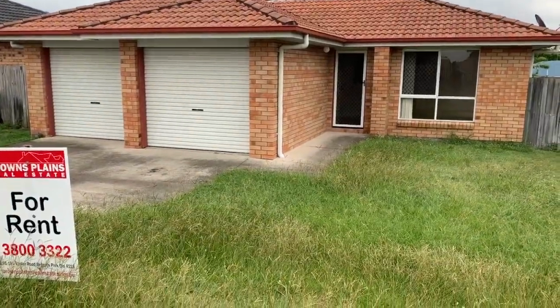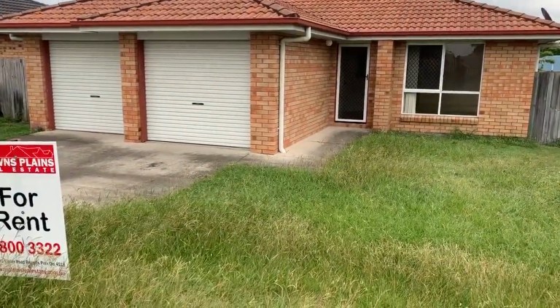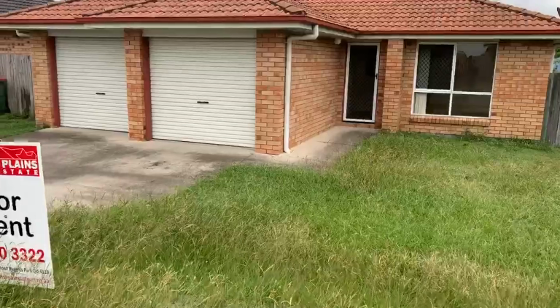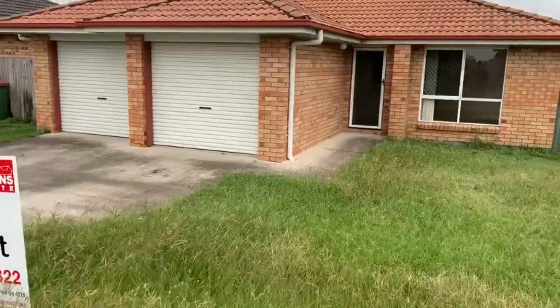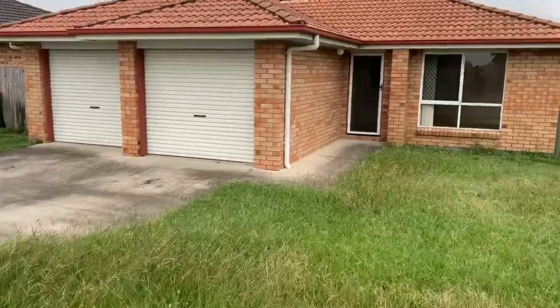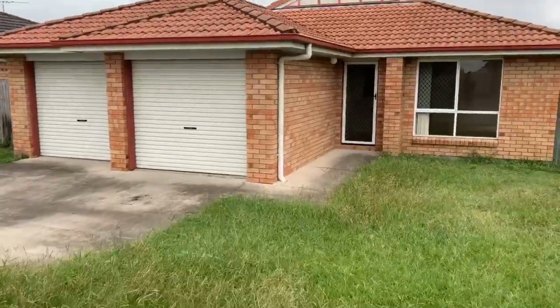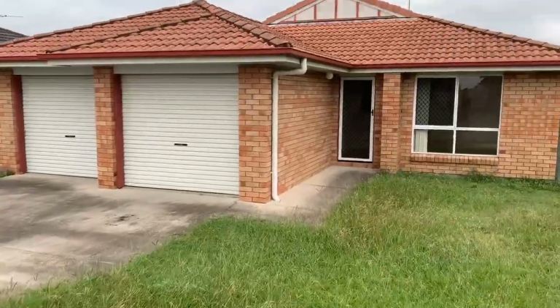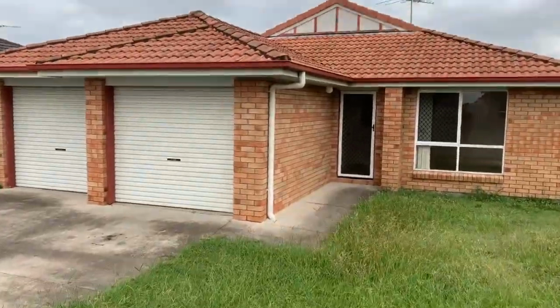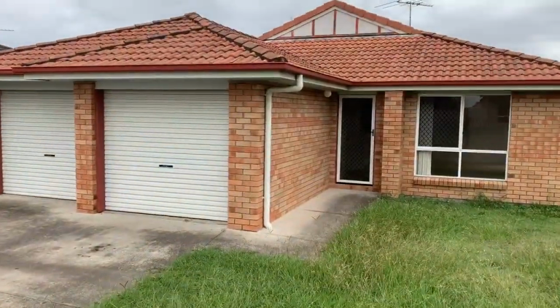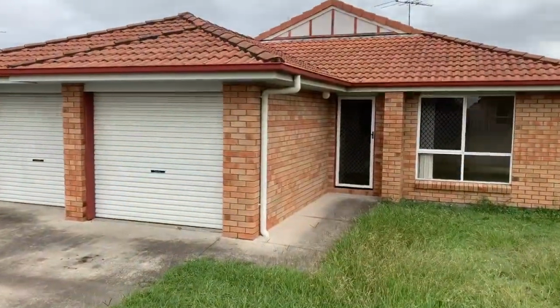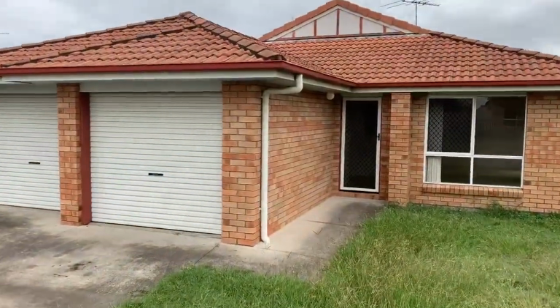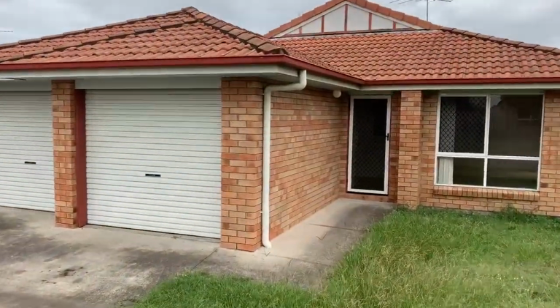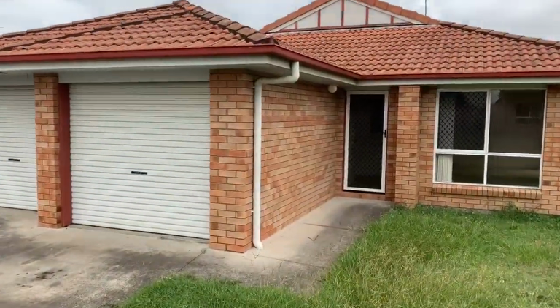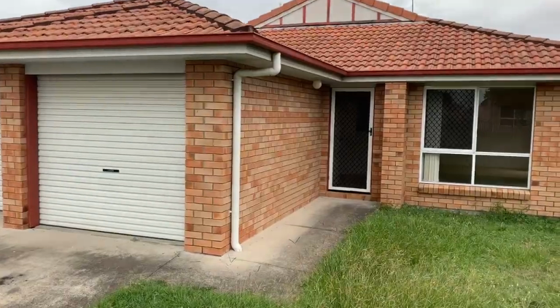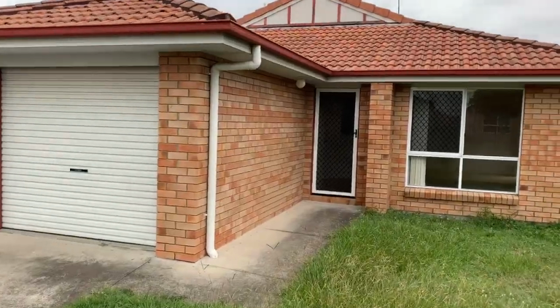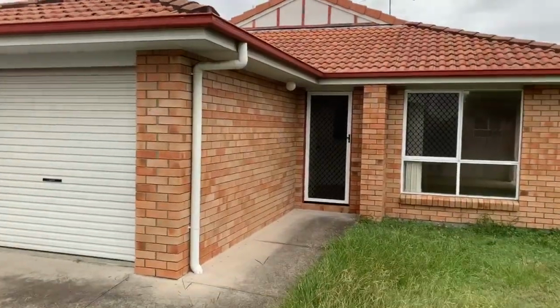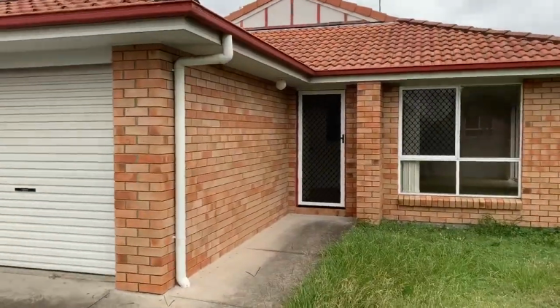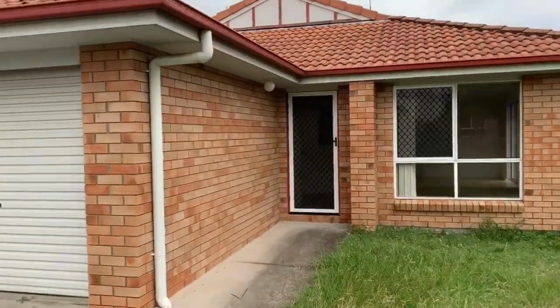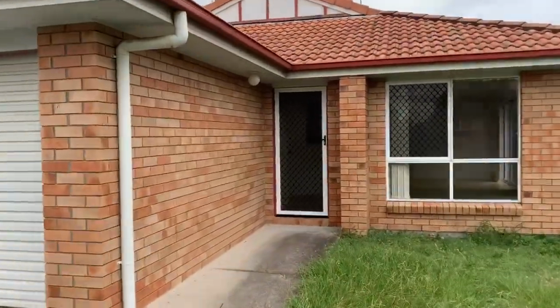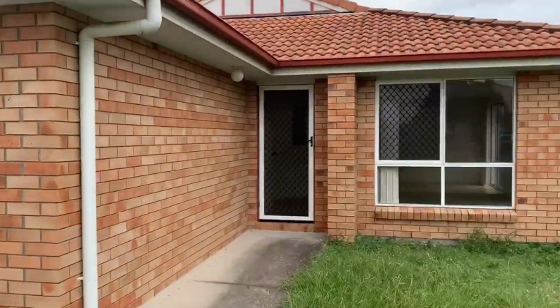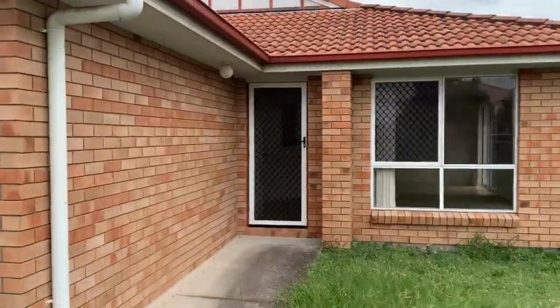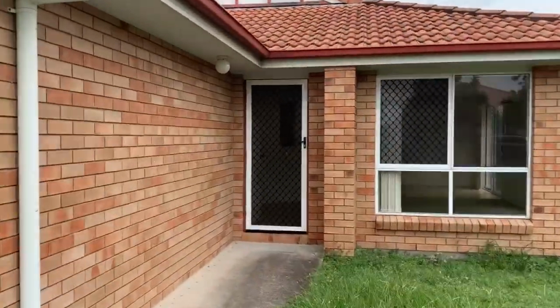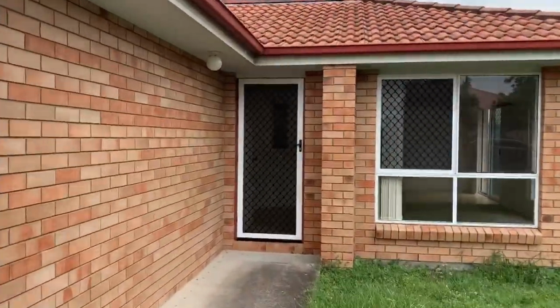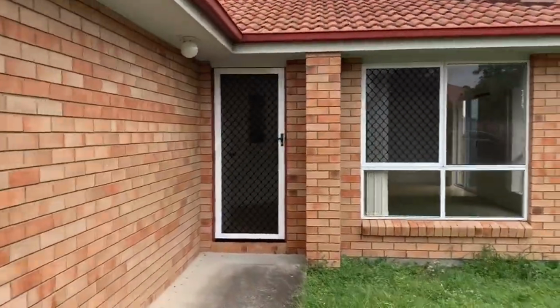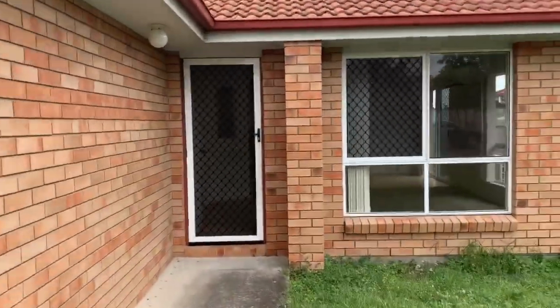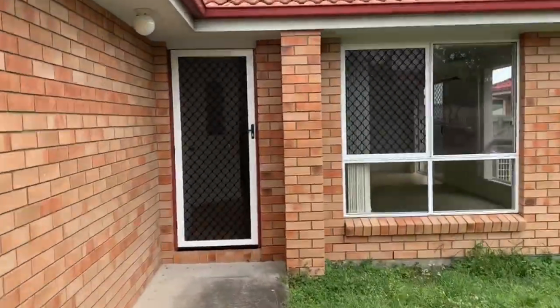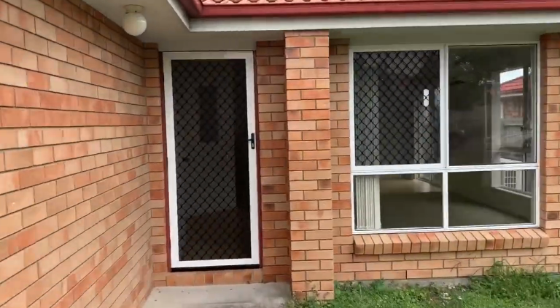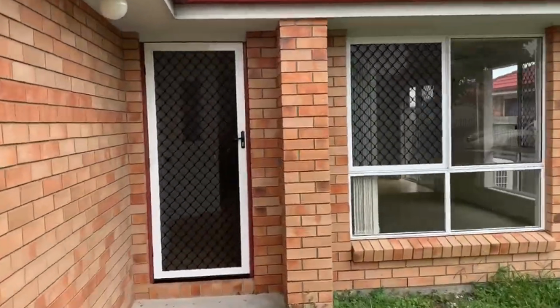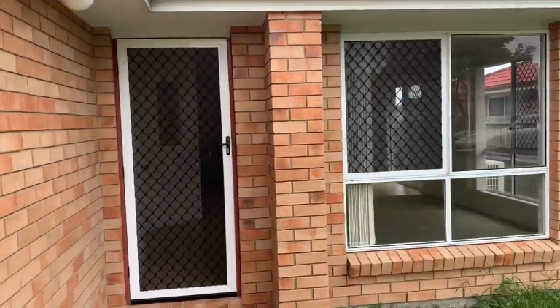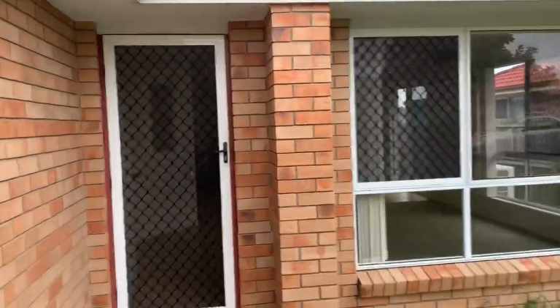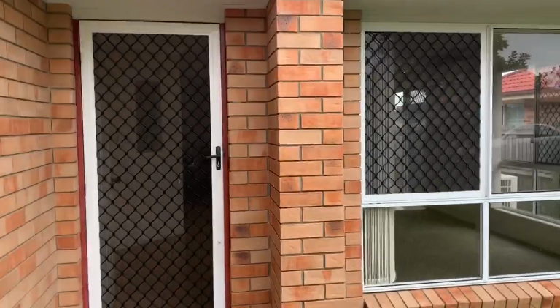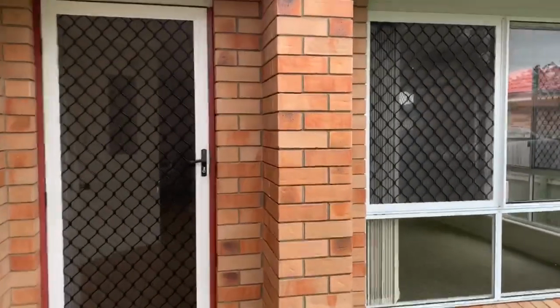And here we are at 7 Justin Place in Crestmeath. It's a four-bedroom, two-bathroom double garage home with security screens on the windows.